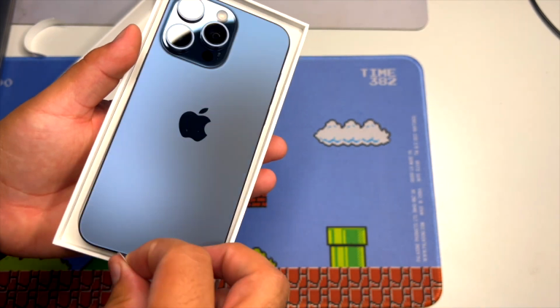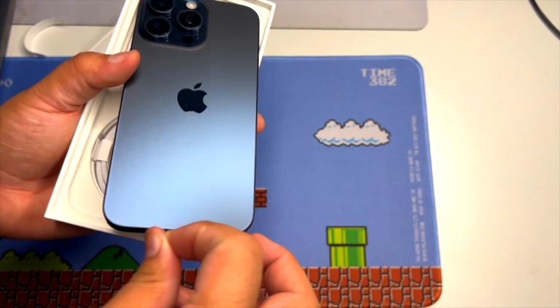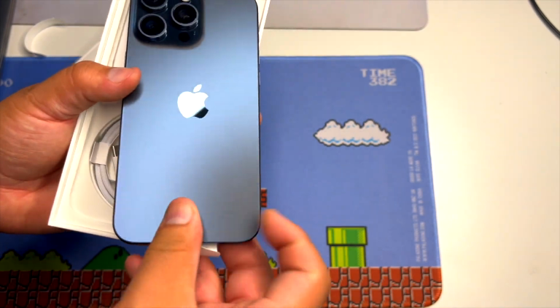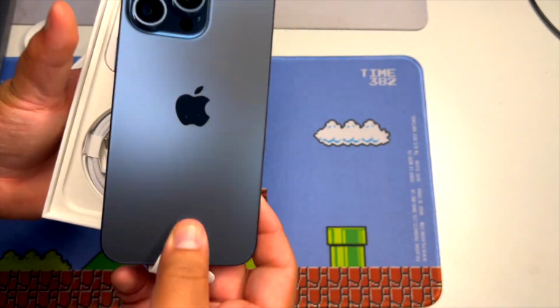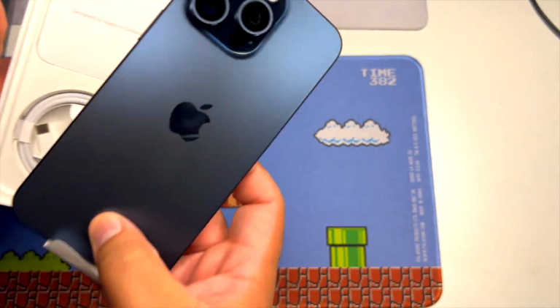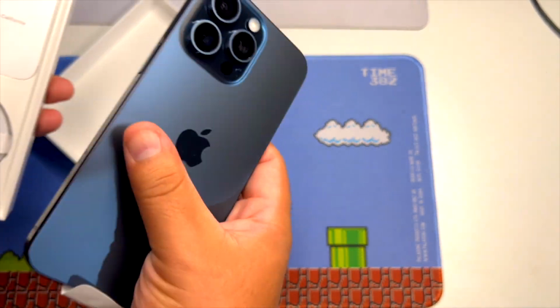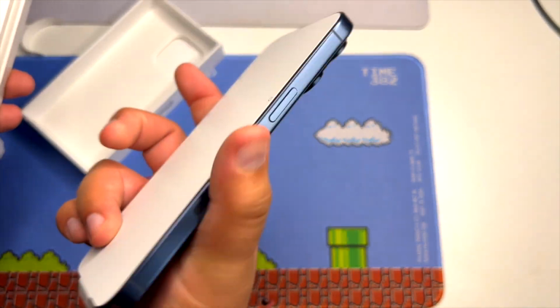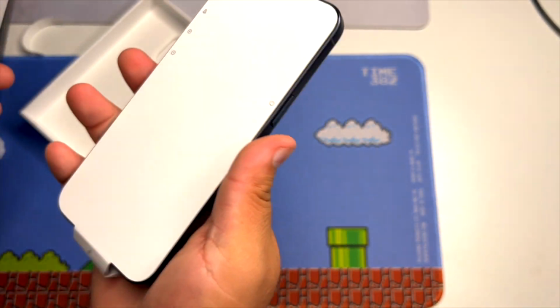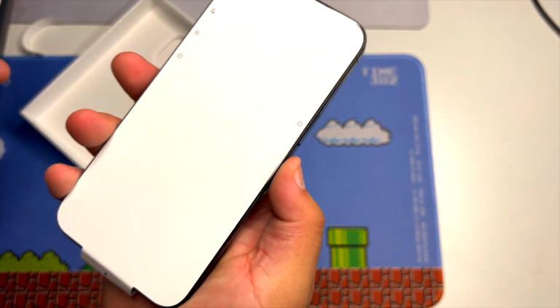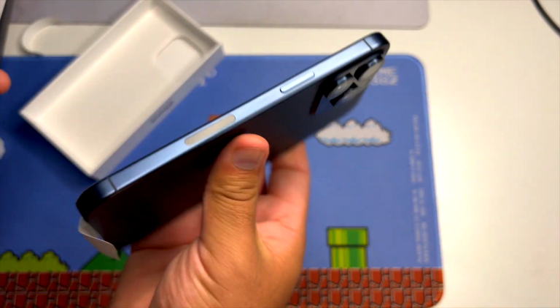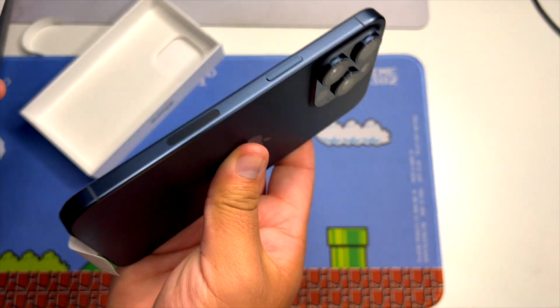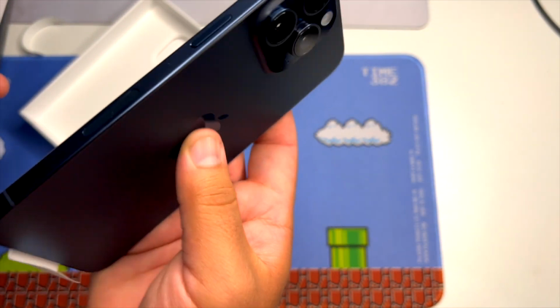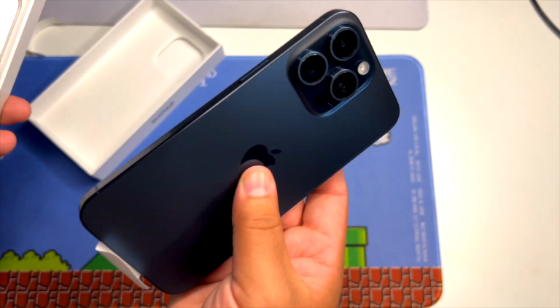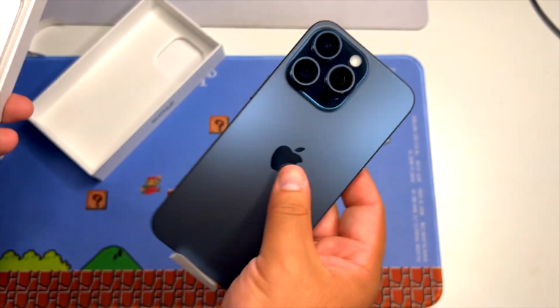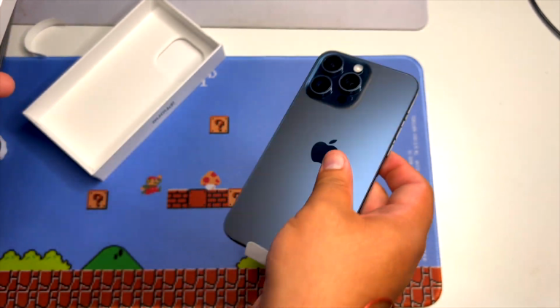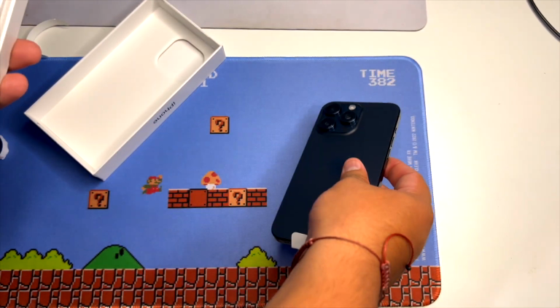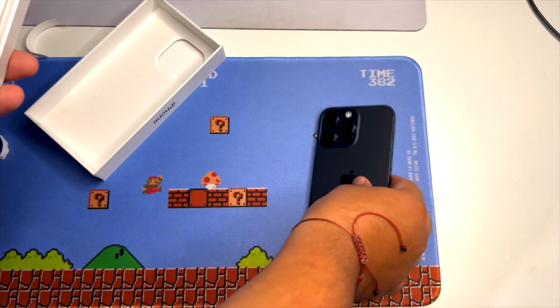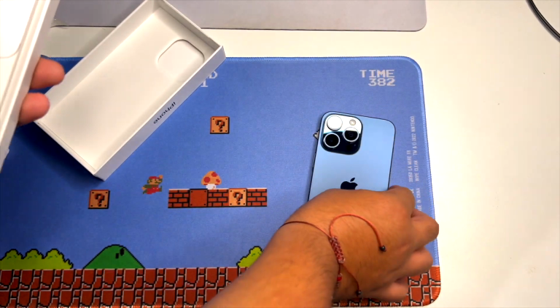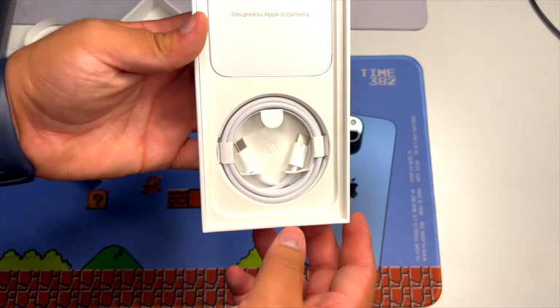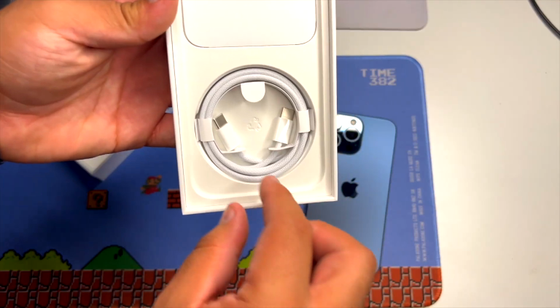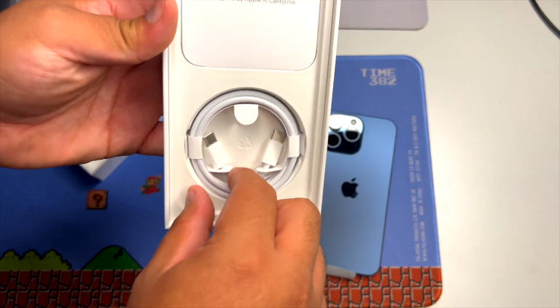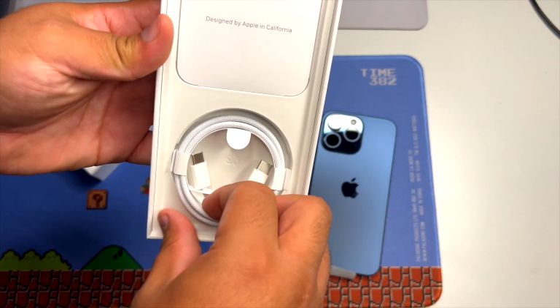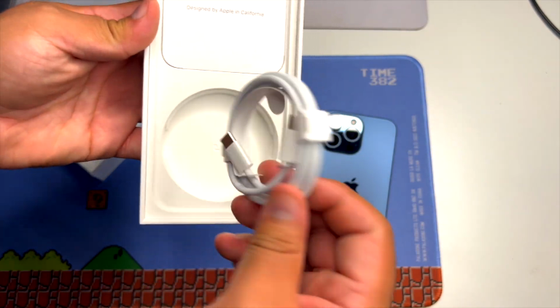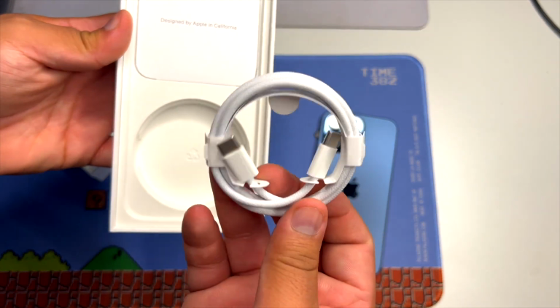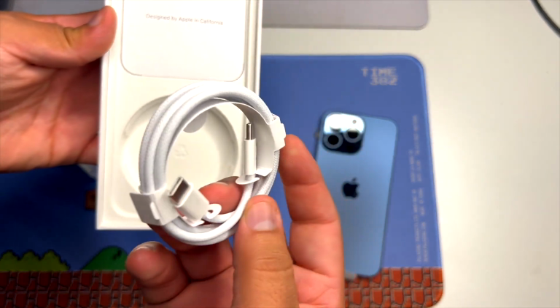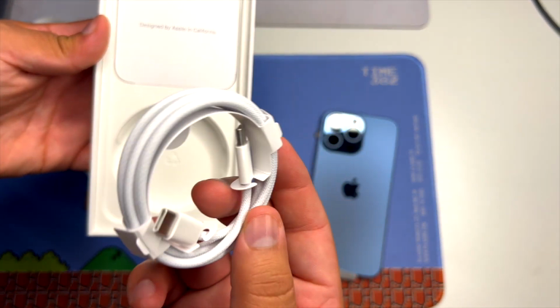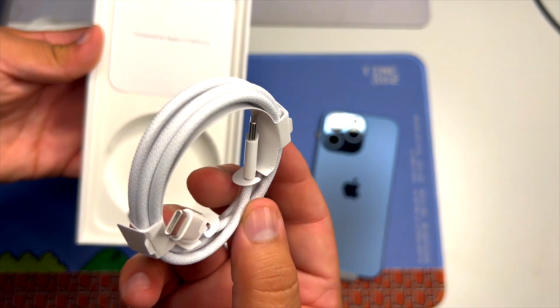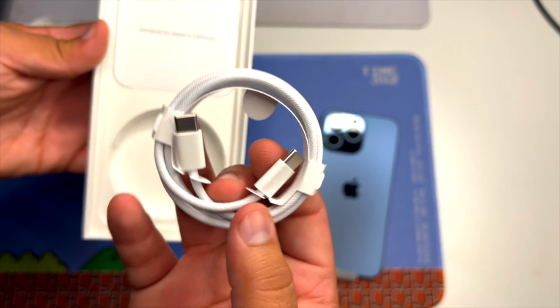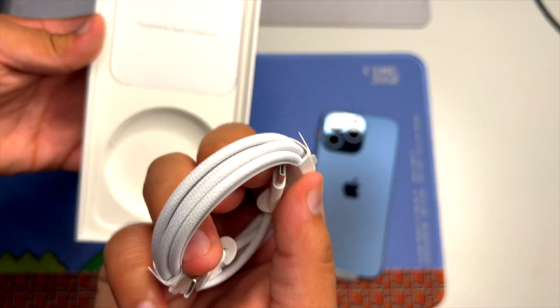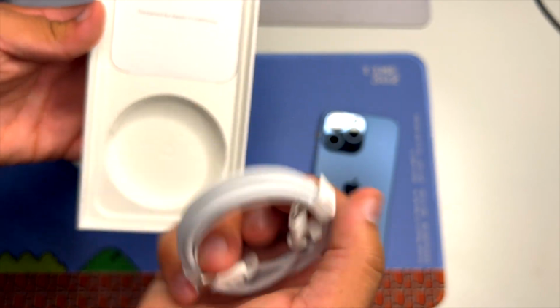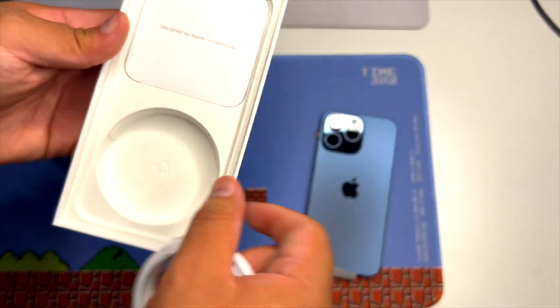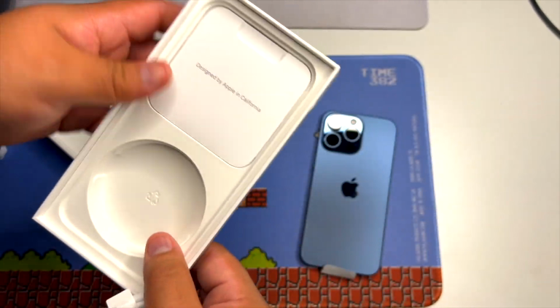Let's put the phone off to the side. Fresh impressions — it is way lighter. We have our braided USB-C to USB-C charger right here.